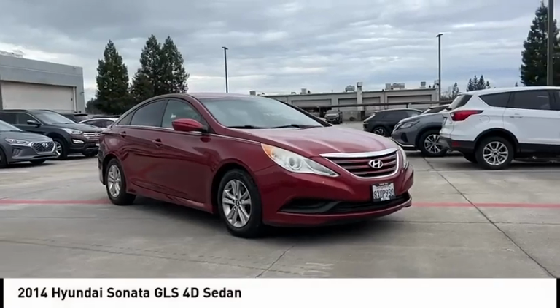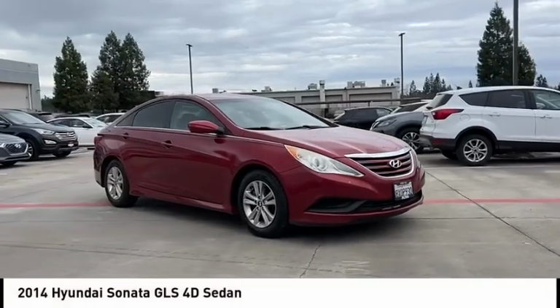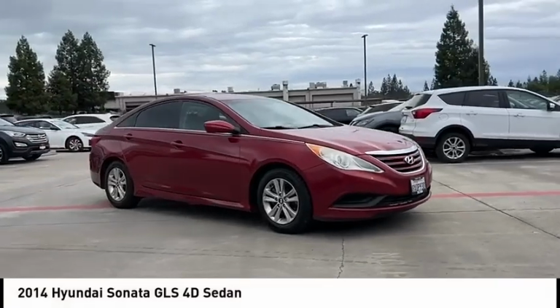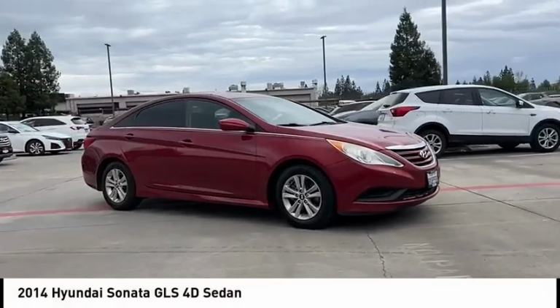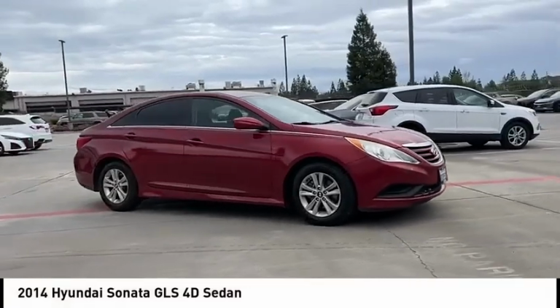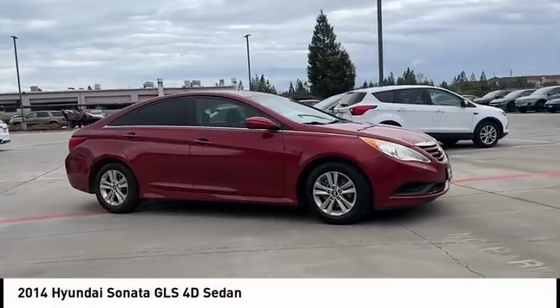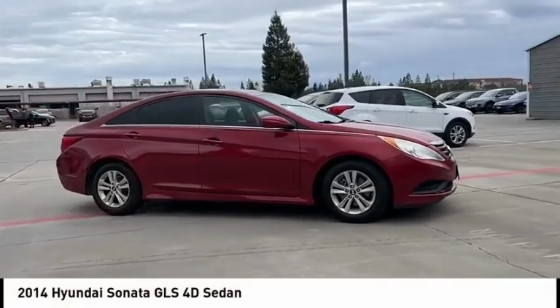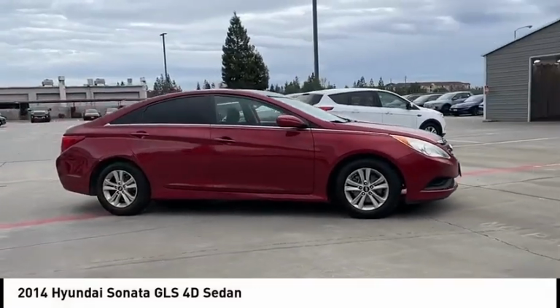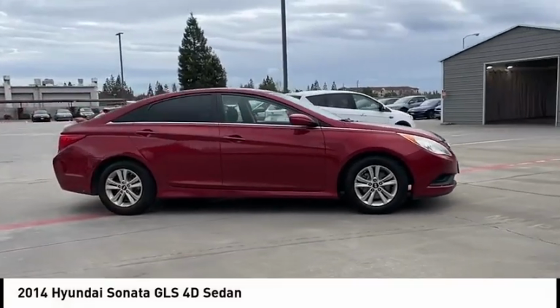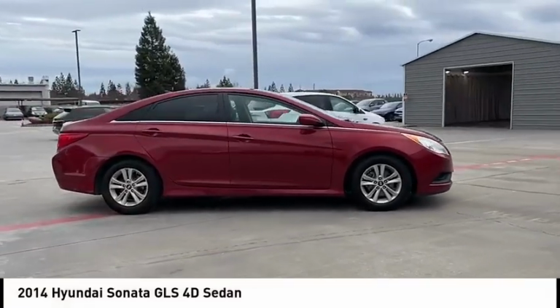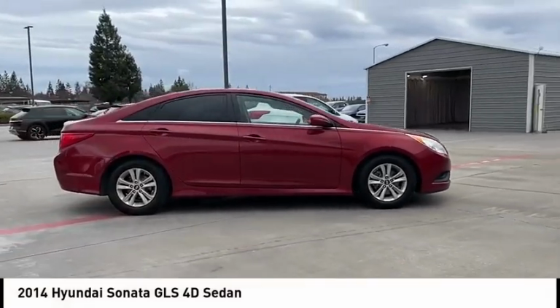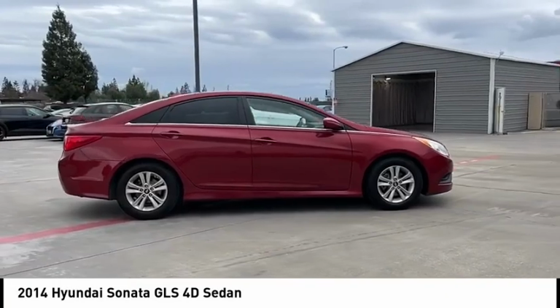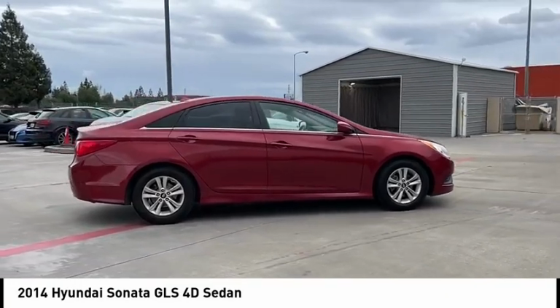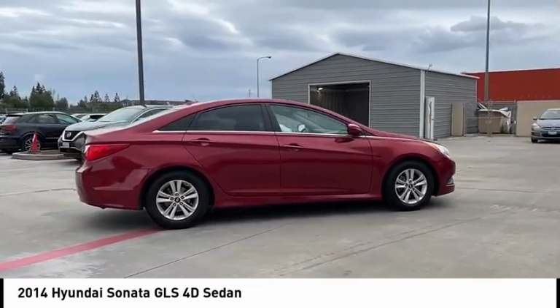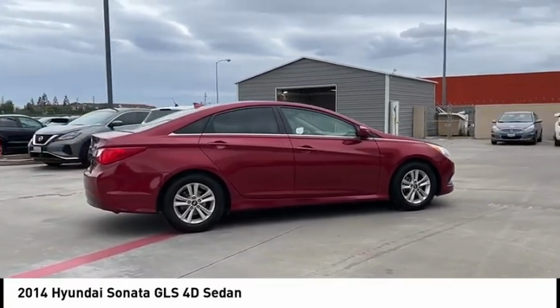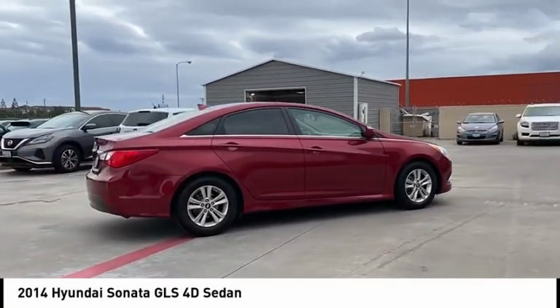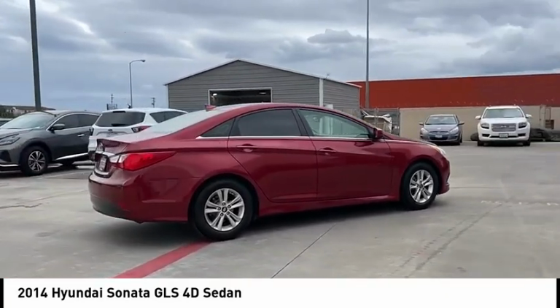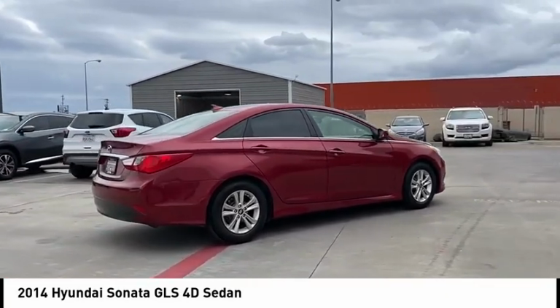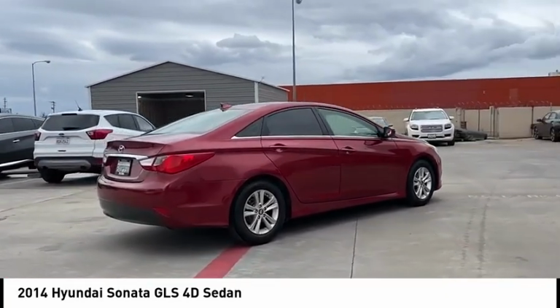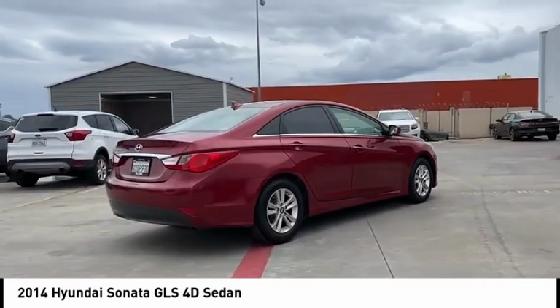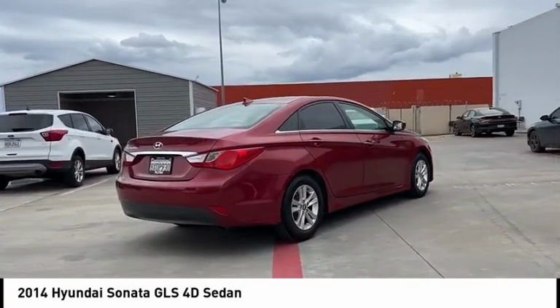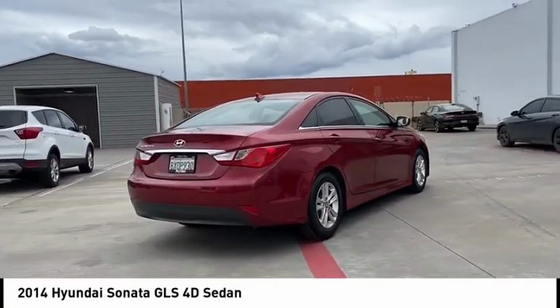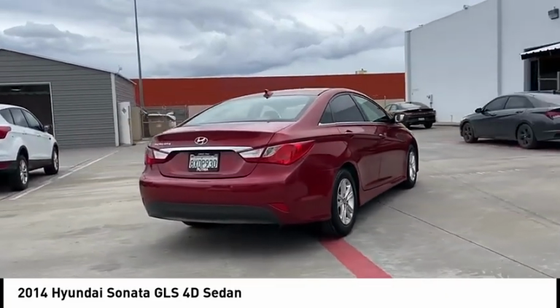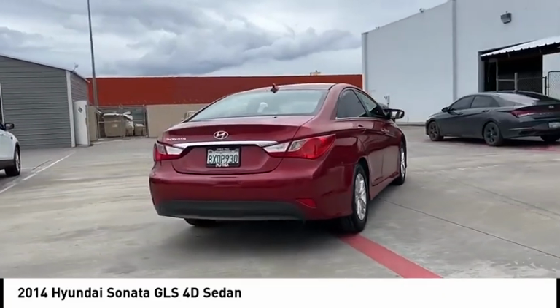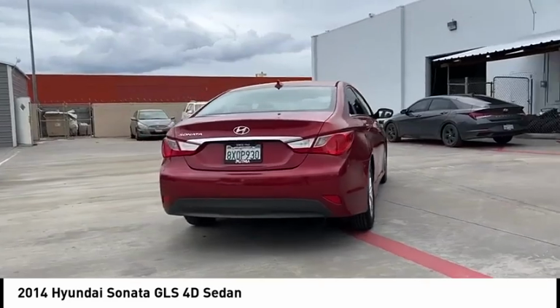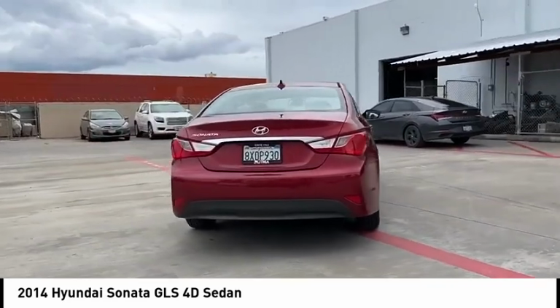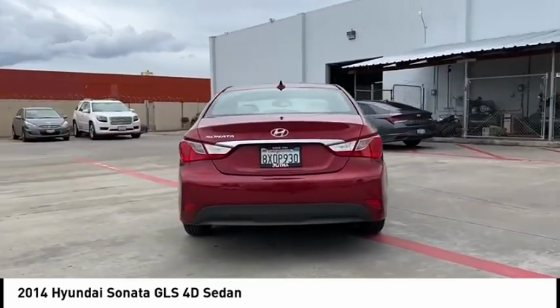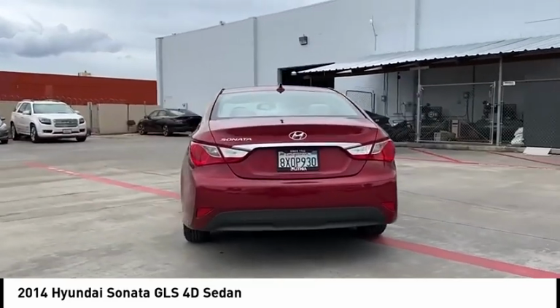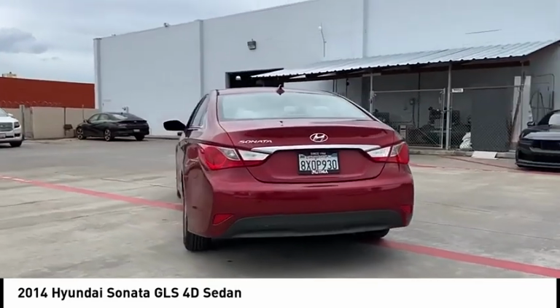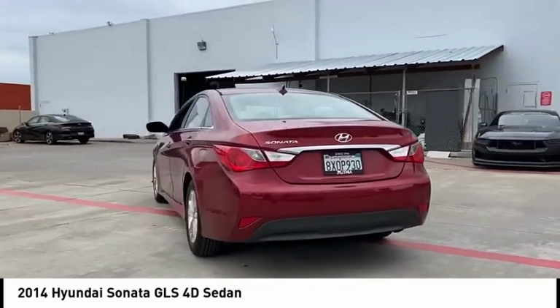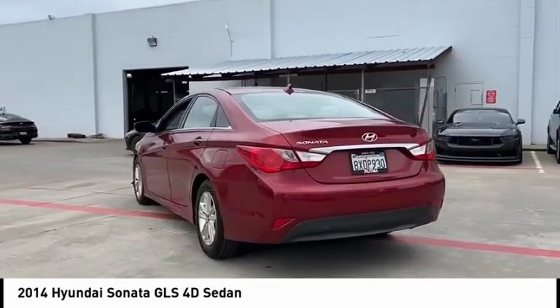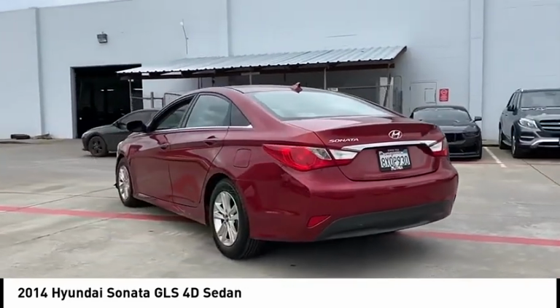Make a great choice today with the 2014 Sonata. The Sonata has a long list of technologically advanced interior features and options that make driving safer, more convenient, and much more fun.